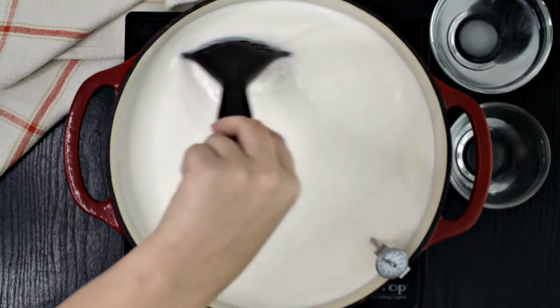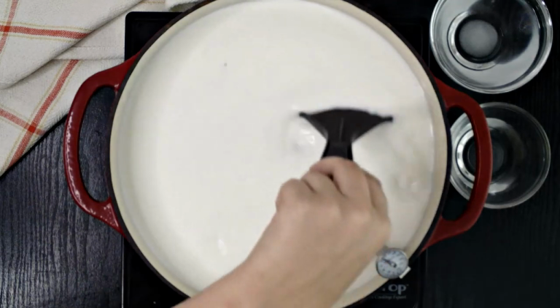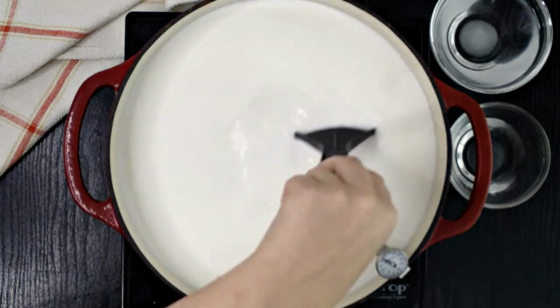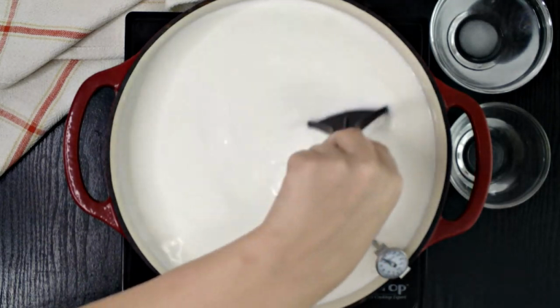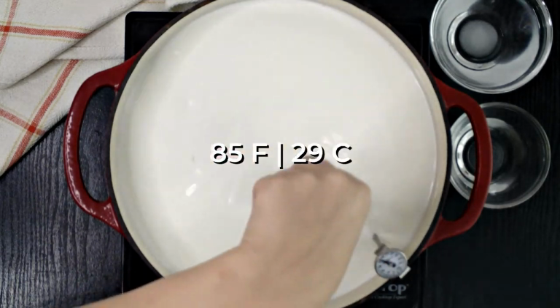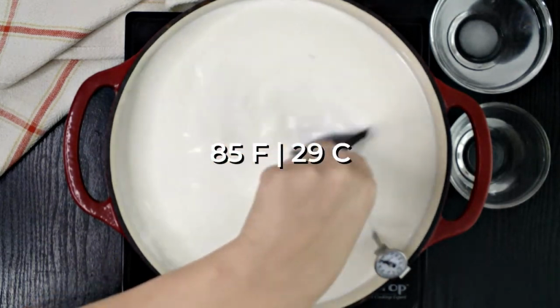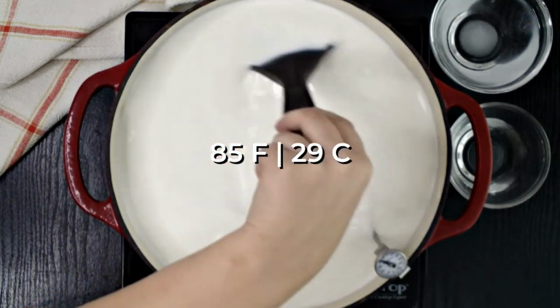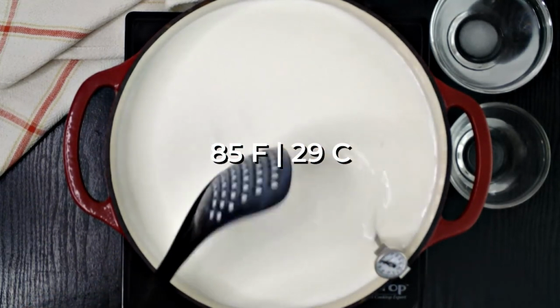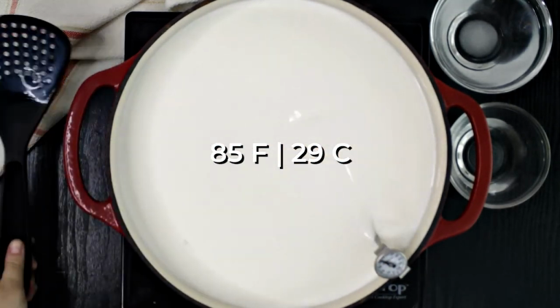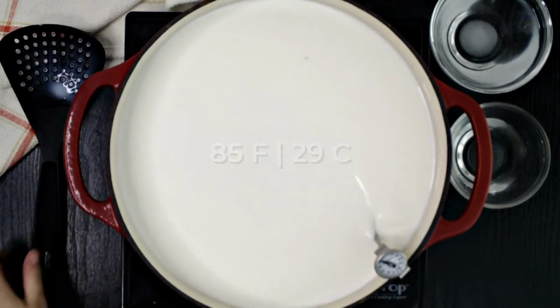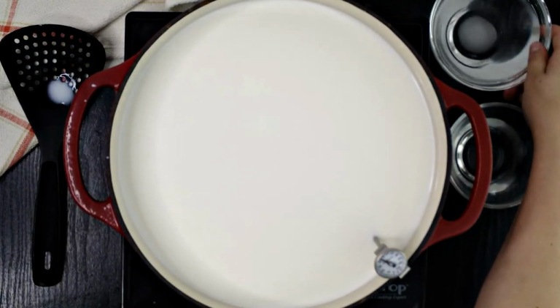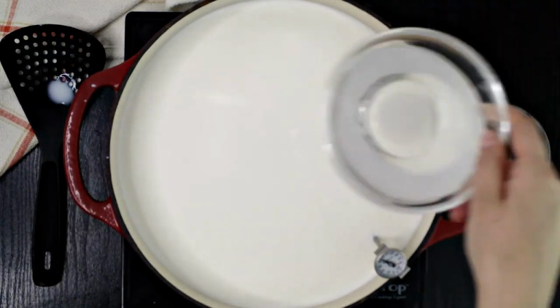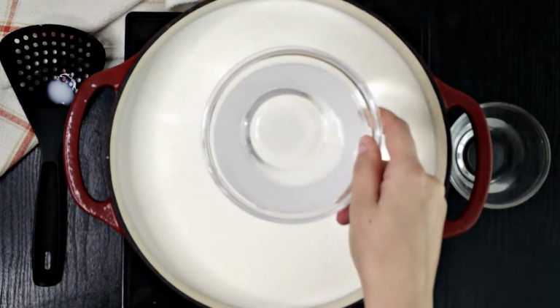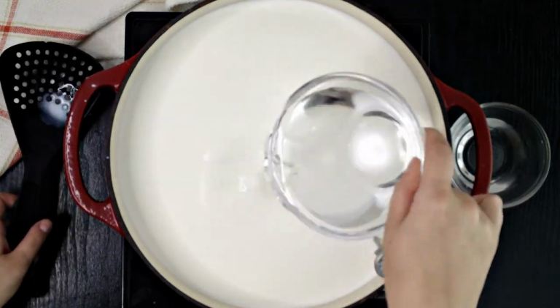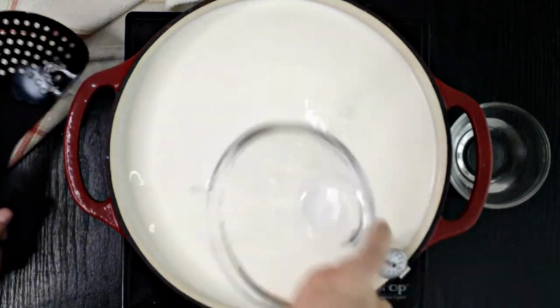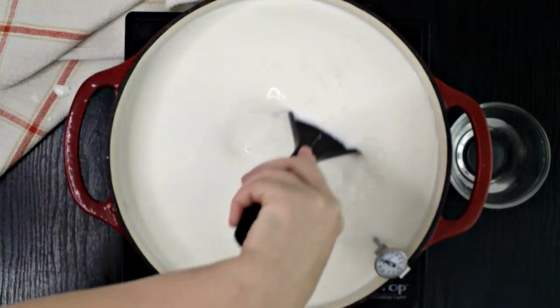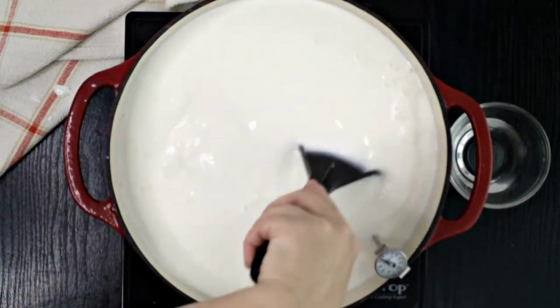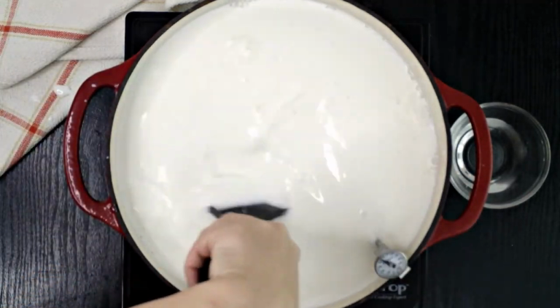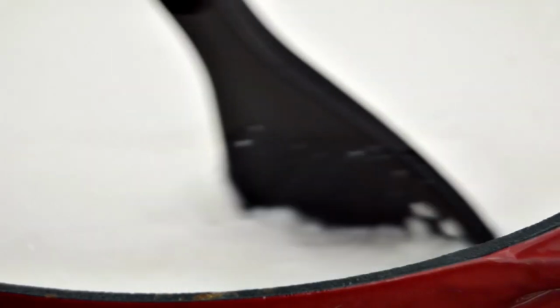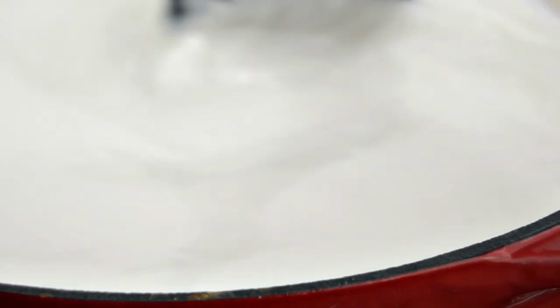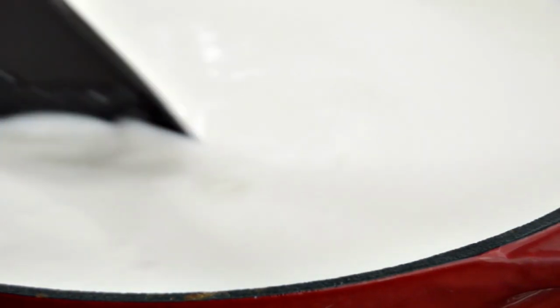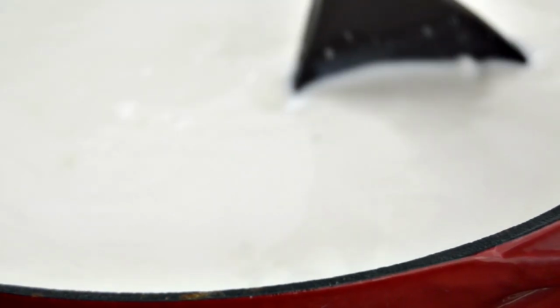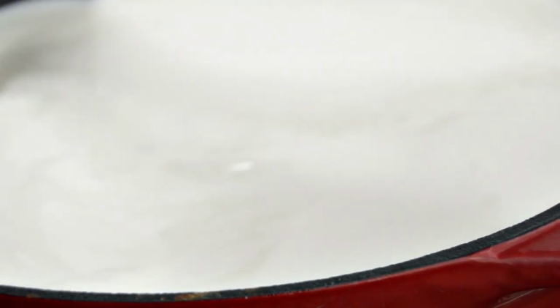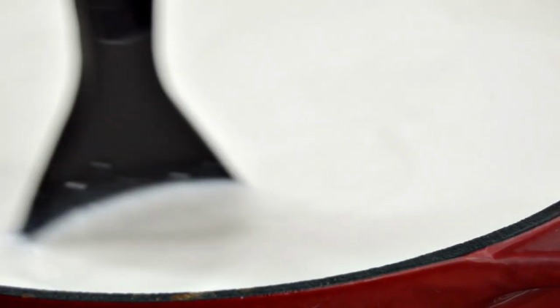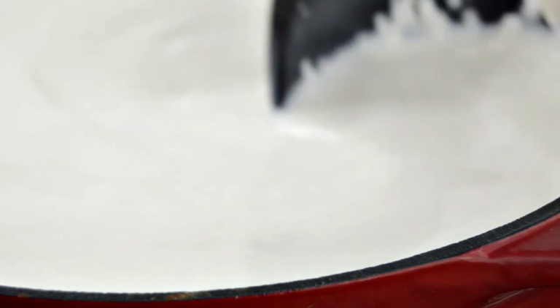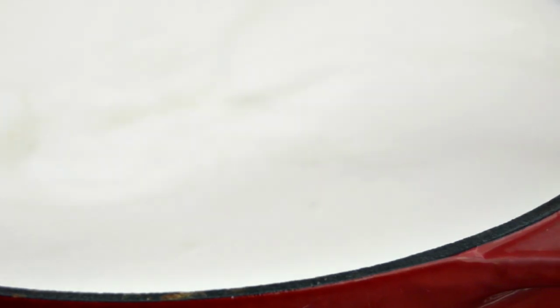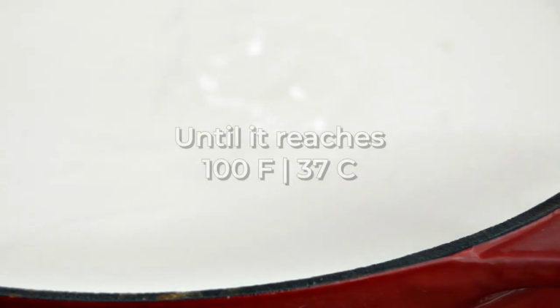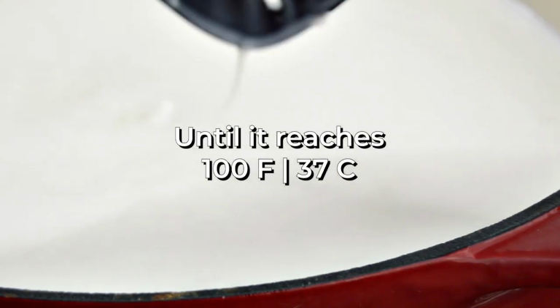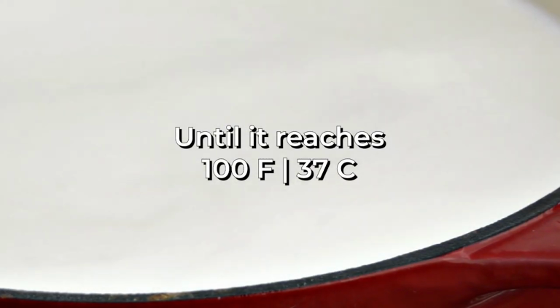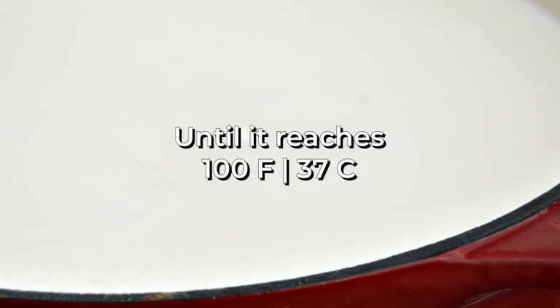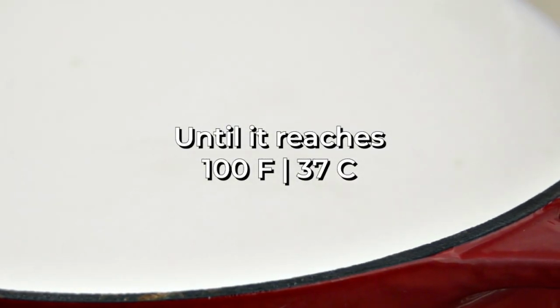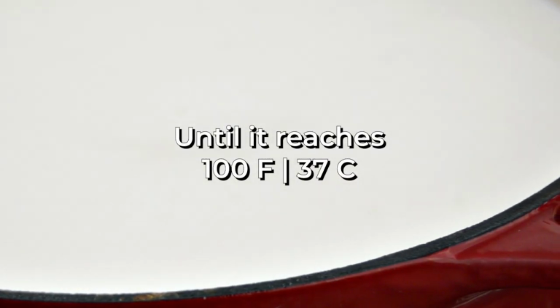When the milk's temperature reaches 85 degrees Fahrenheit, add in the citric acid. Use a slotted spoon to gently whisk for about 20 seconds, and then keep a close eye on the temperature until it reaches 100 degrees Fahrenheit.